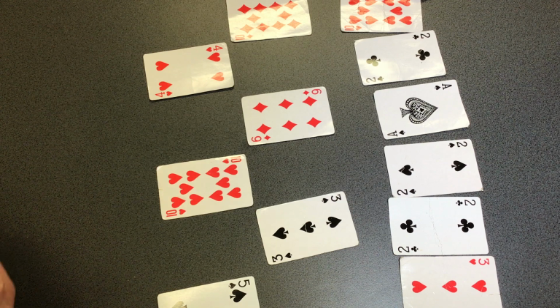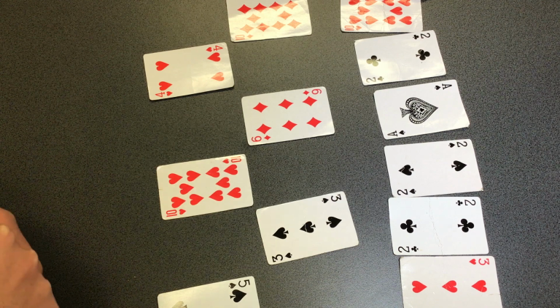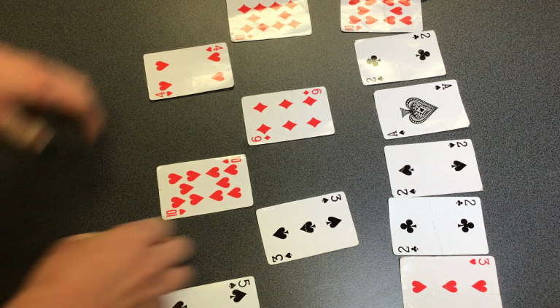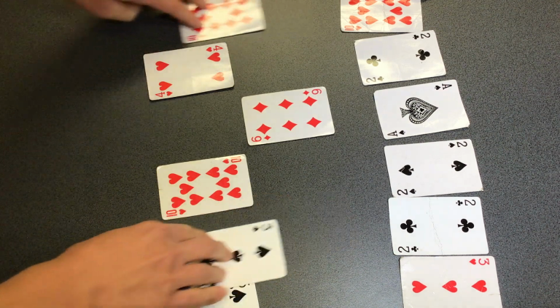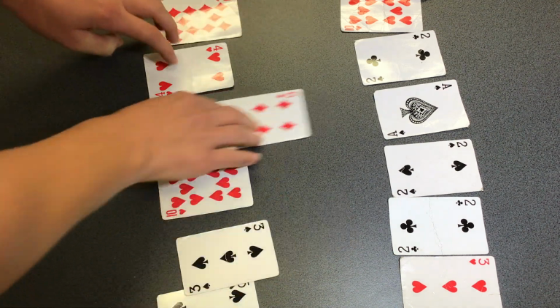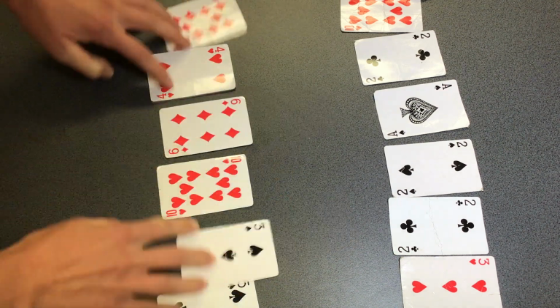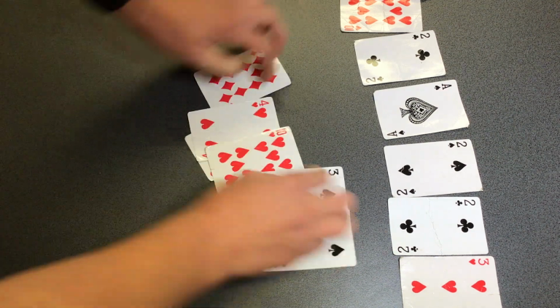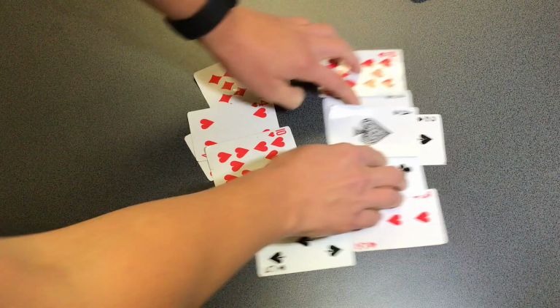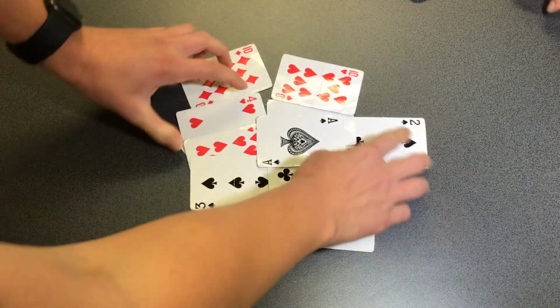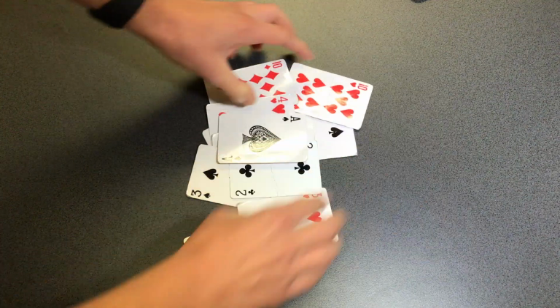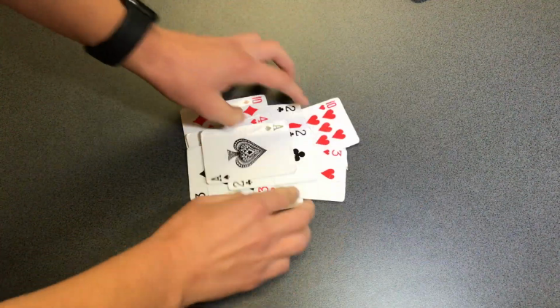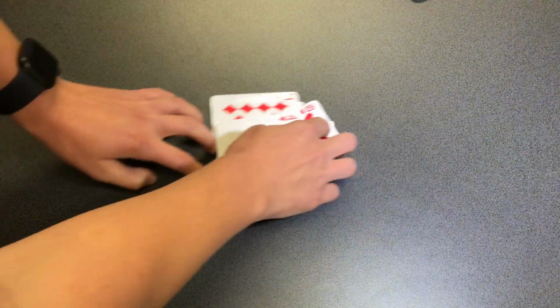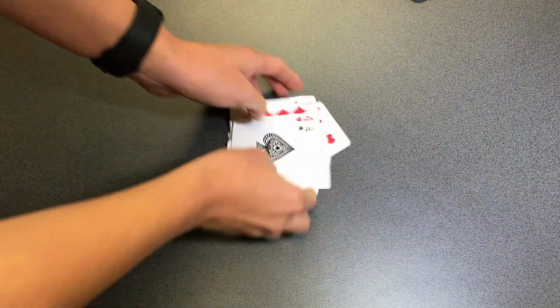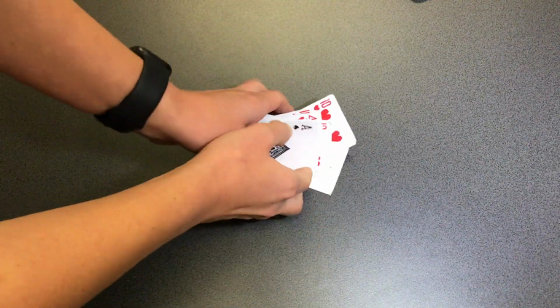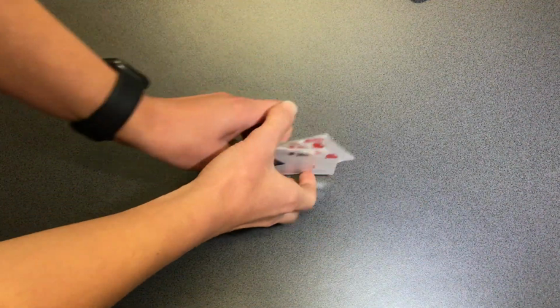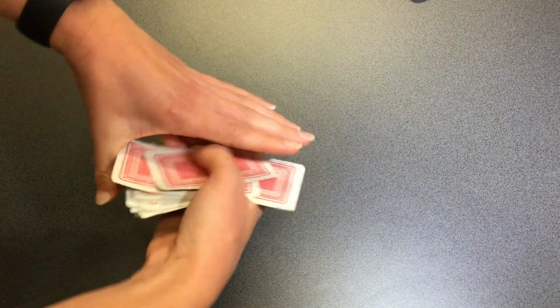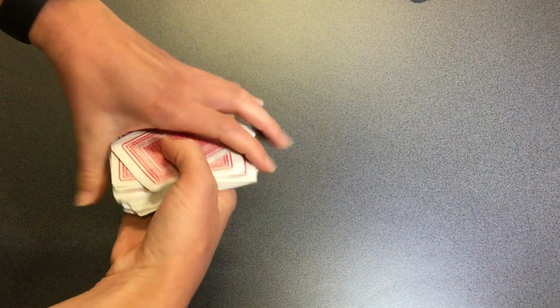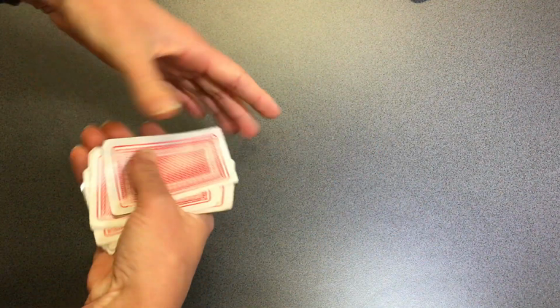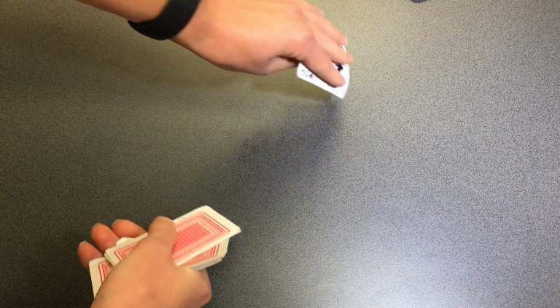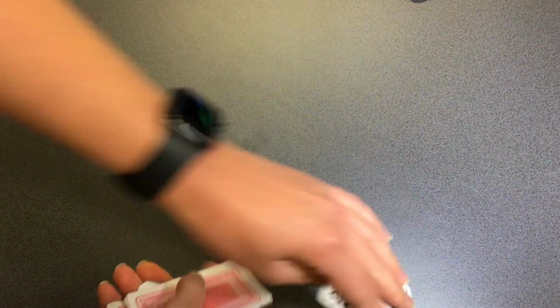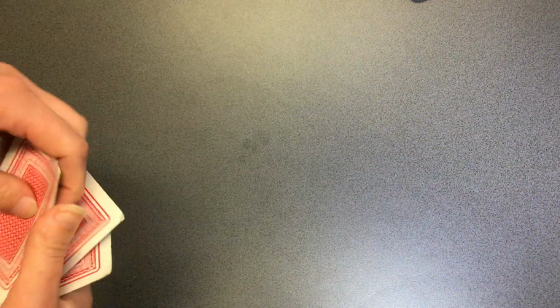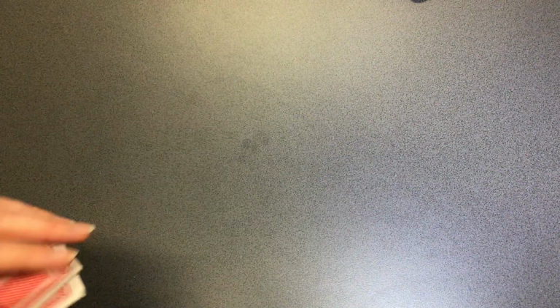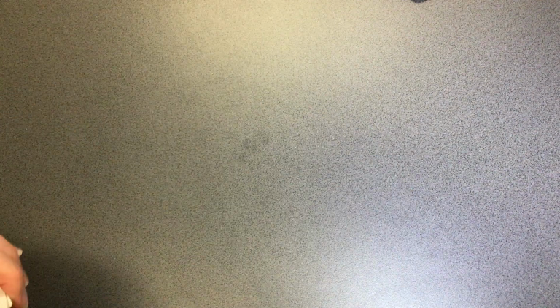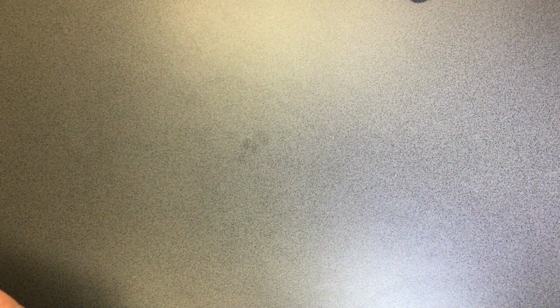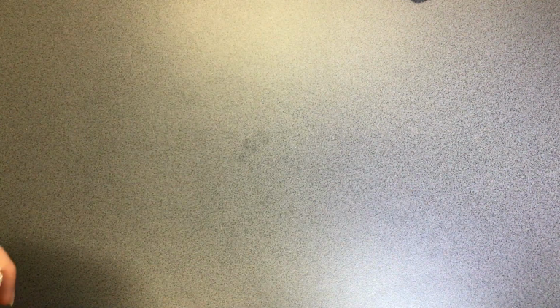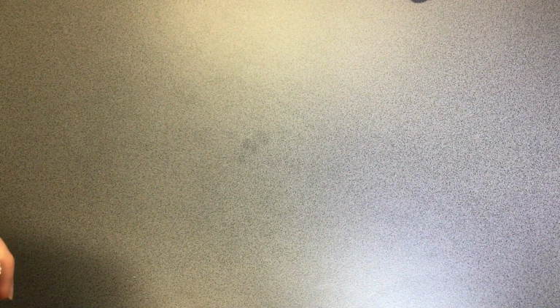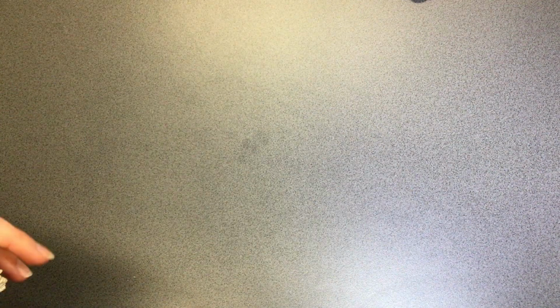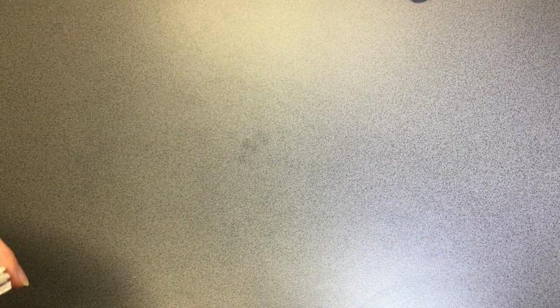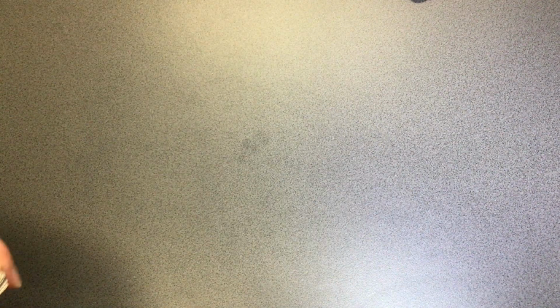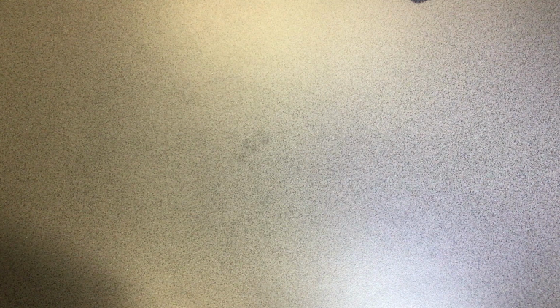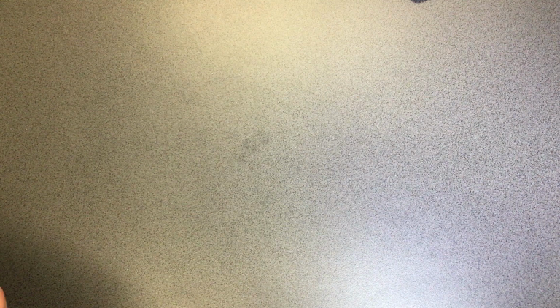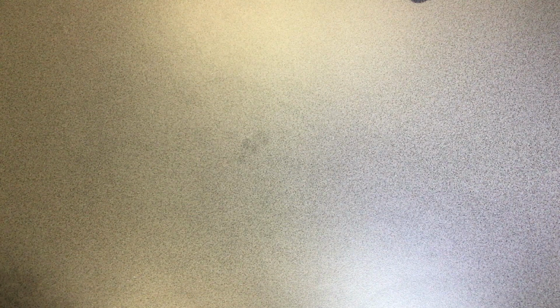And then what you would do, boys and girls, is you would shuffle the cards and reallocate six cards each. We hope you enjoy and let us know how you go. Thank you.